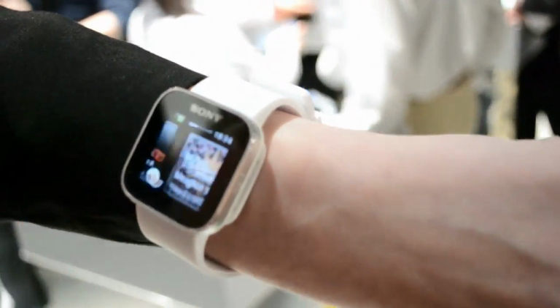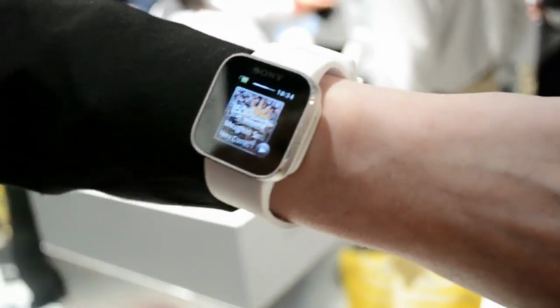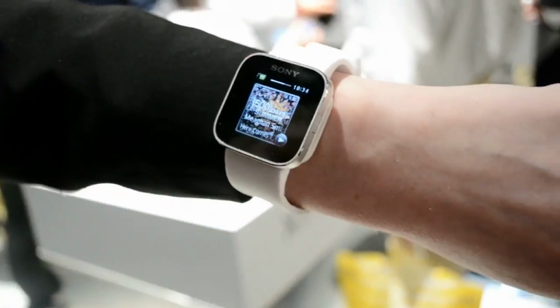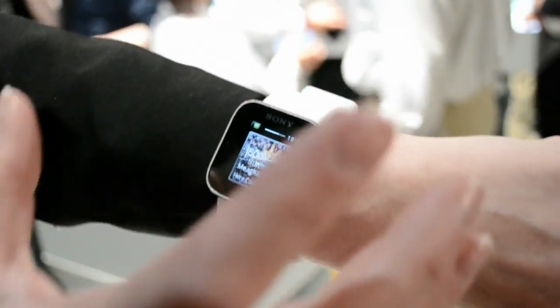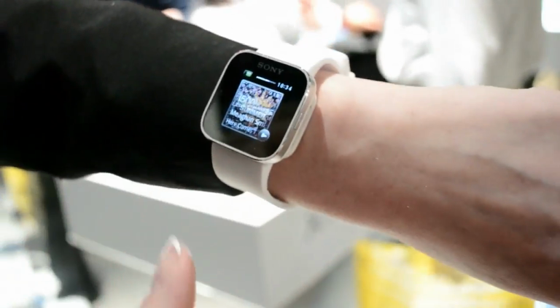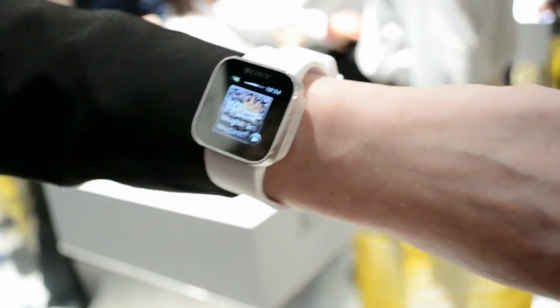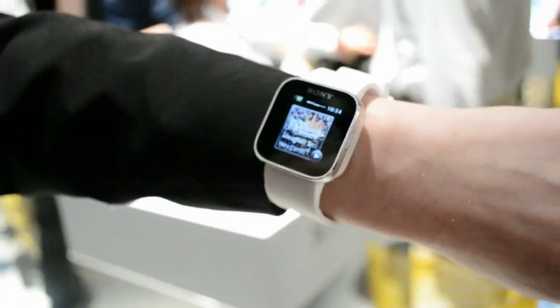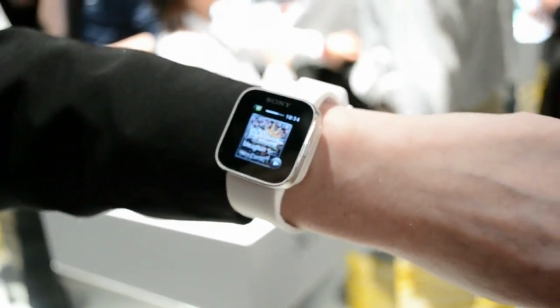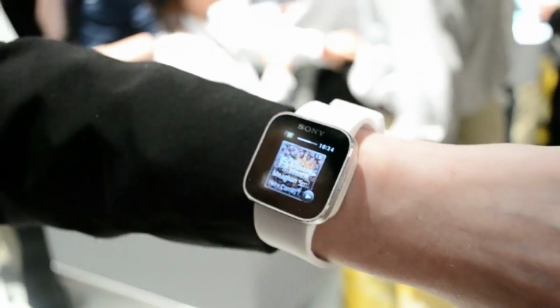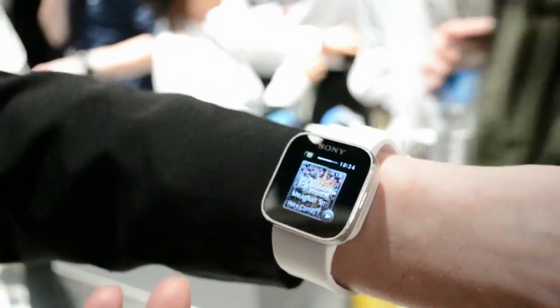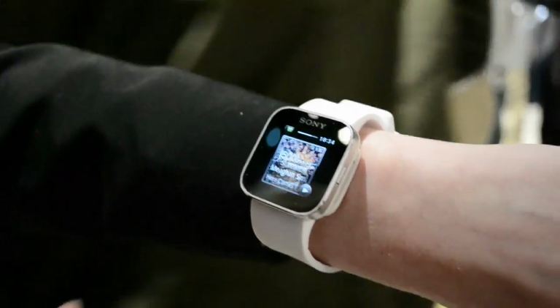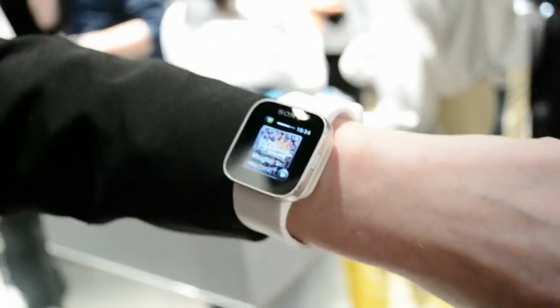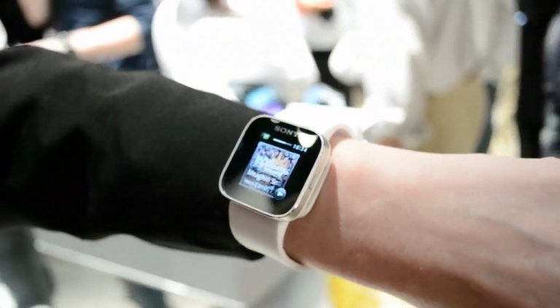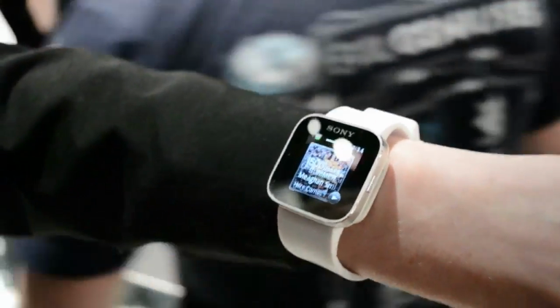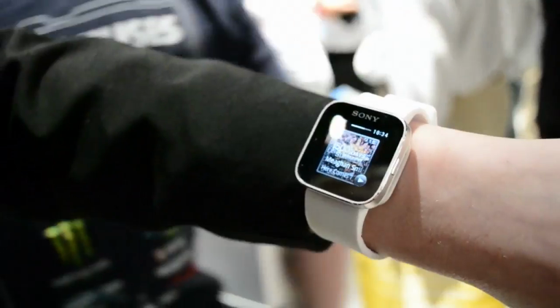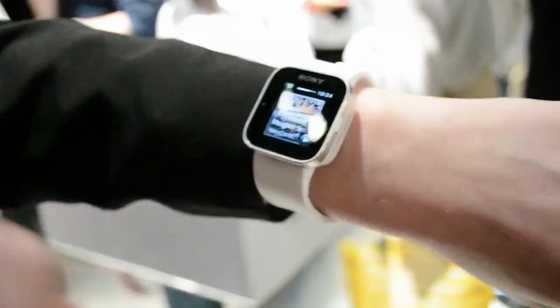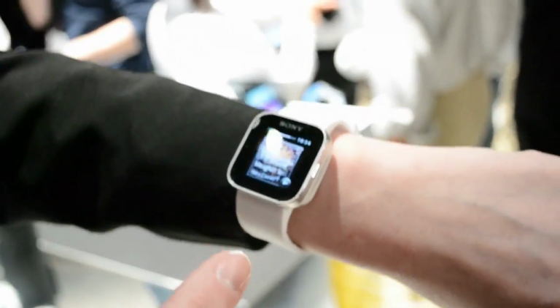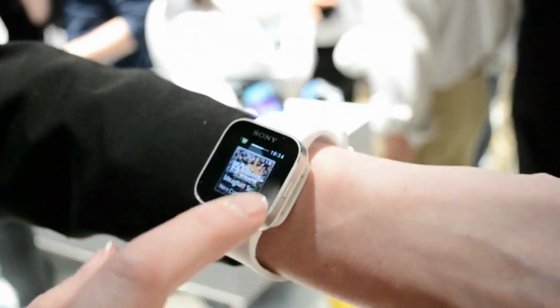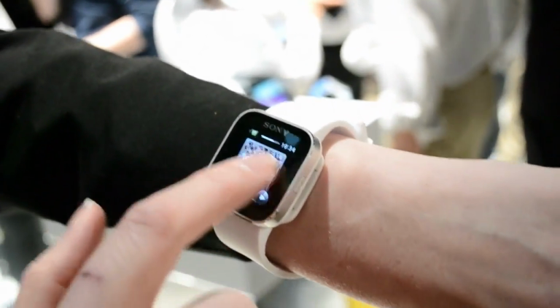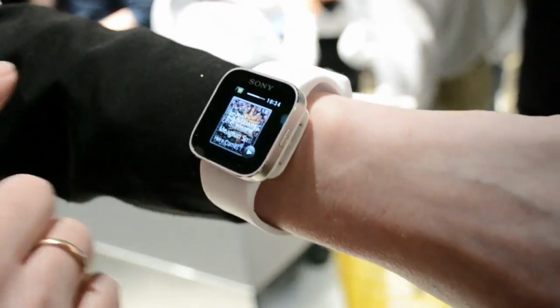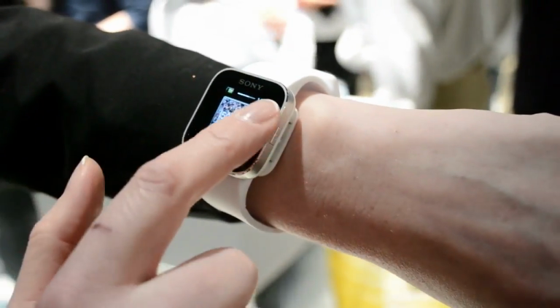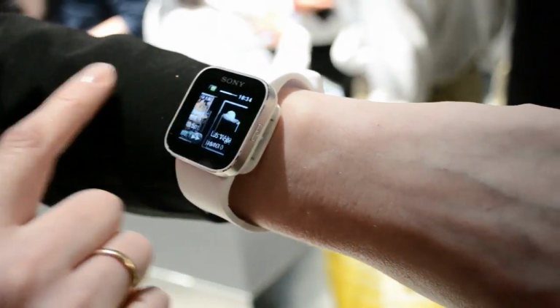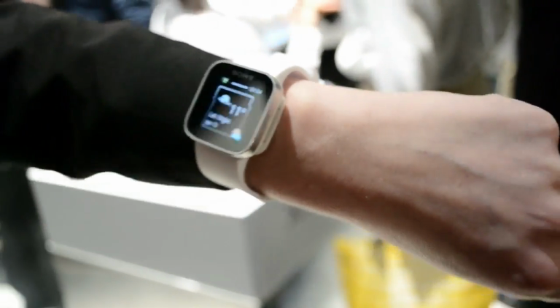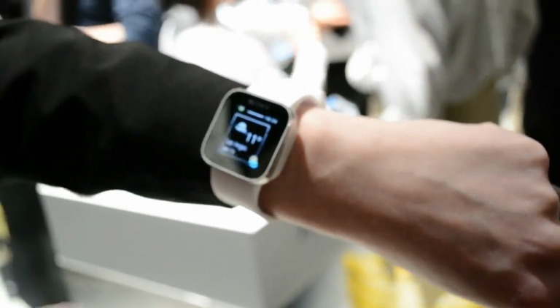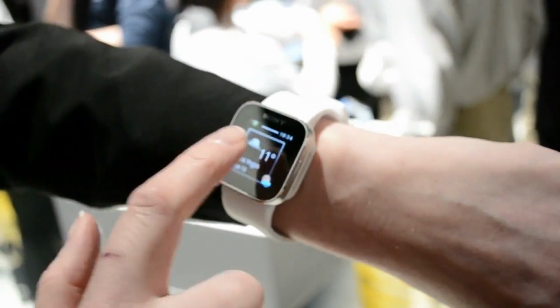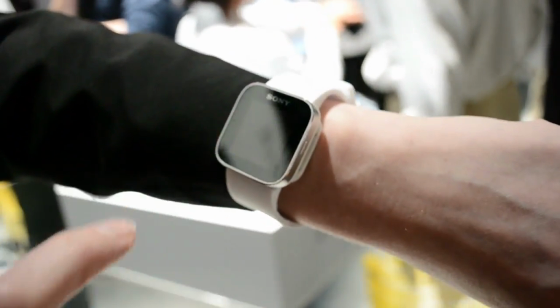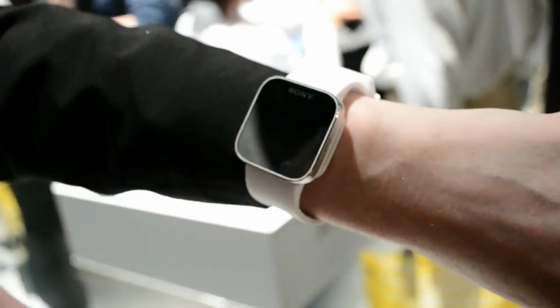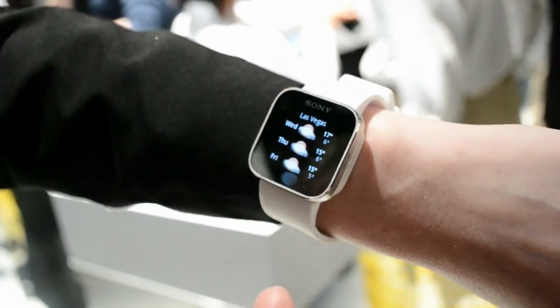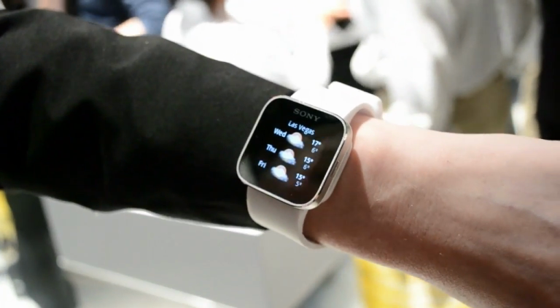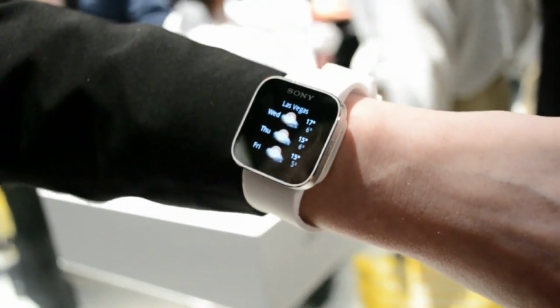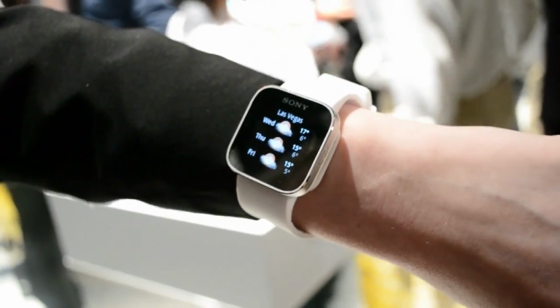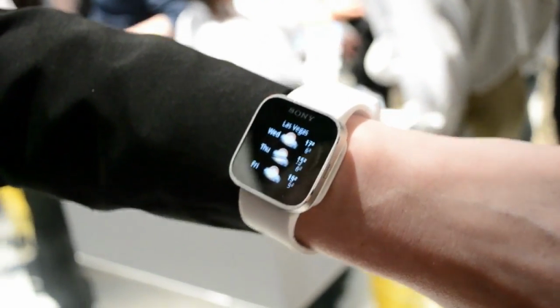If you scroll to the right then you're able to see the music player. I'm able to control my music from my phone from my smartwatch, and then I'm also able to see the weather. If you press on it you actually can see what the weather will be the next few days.